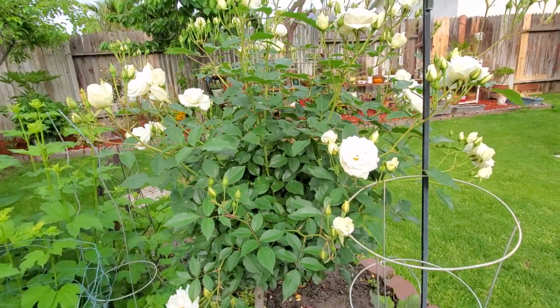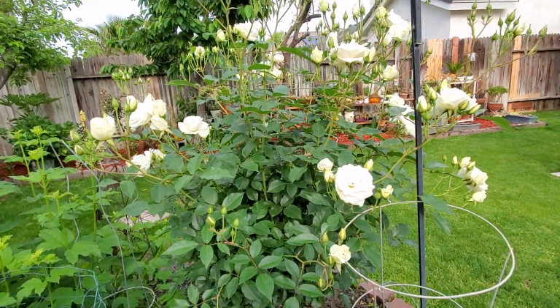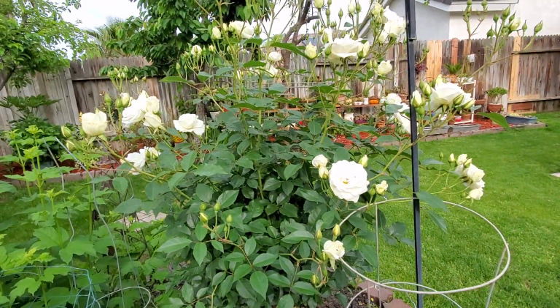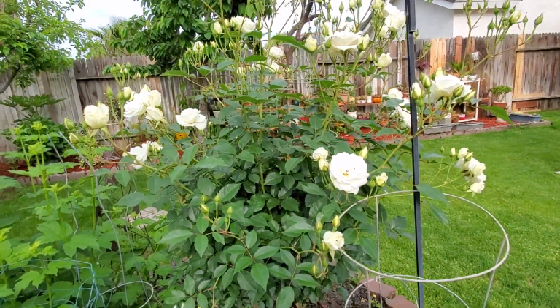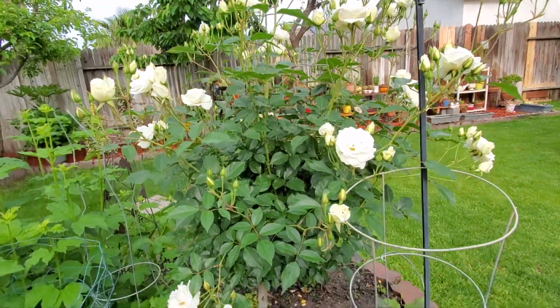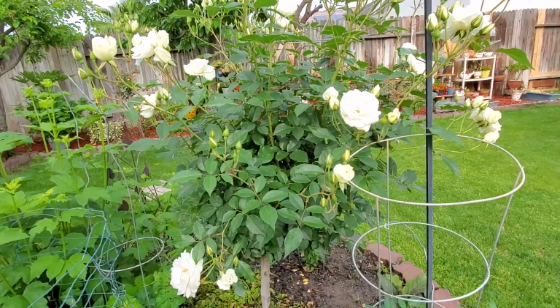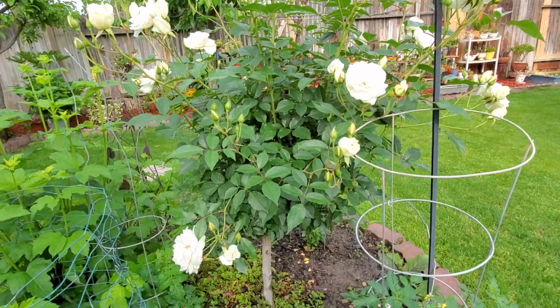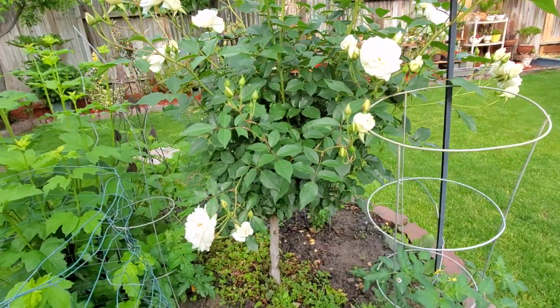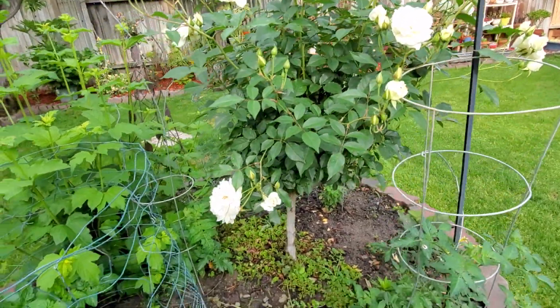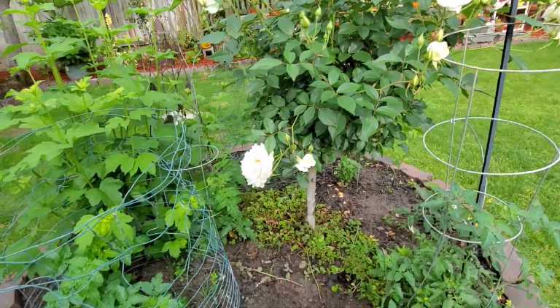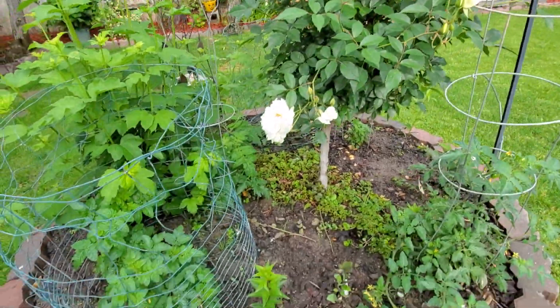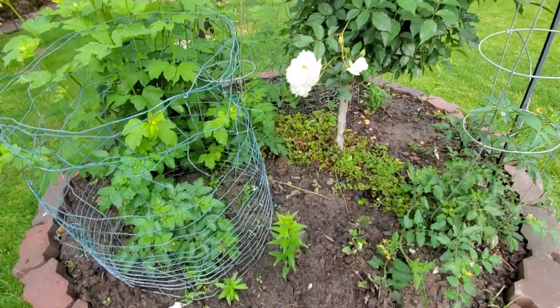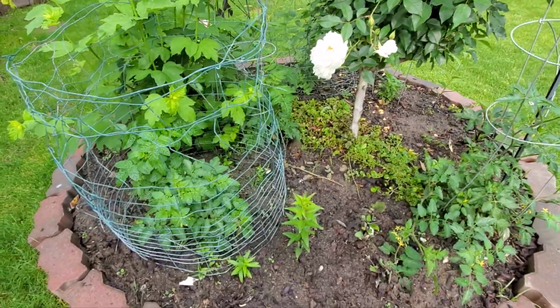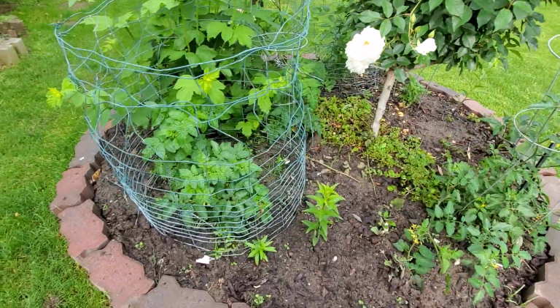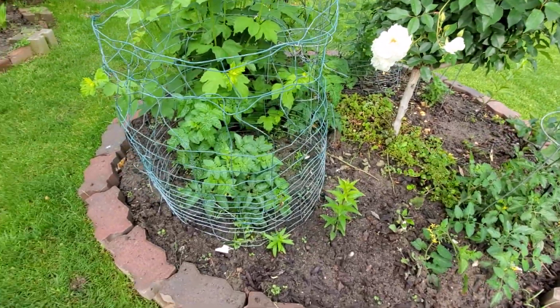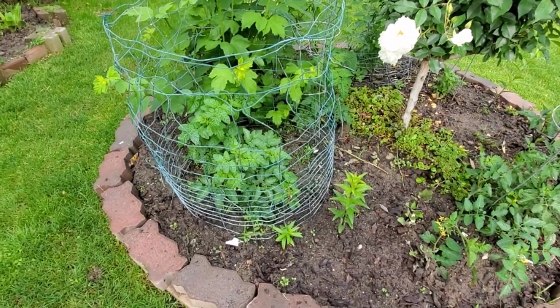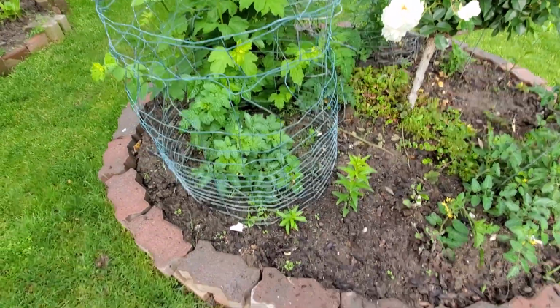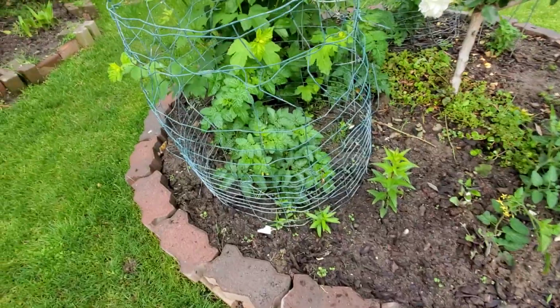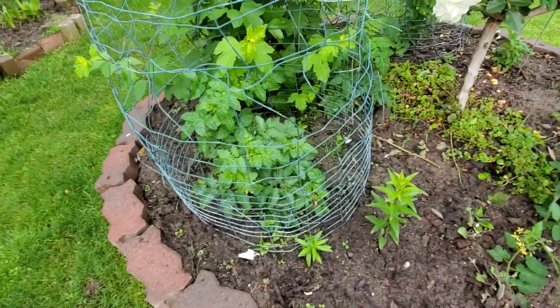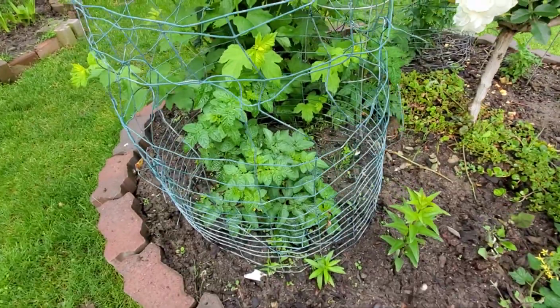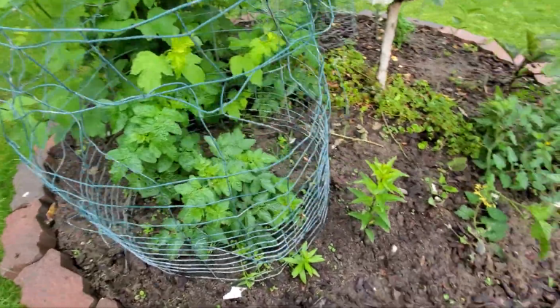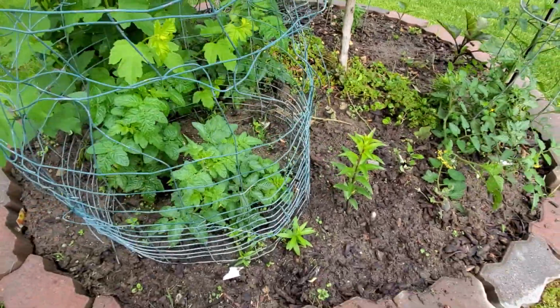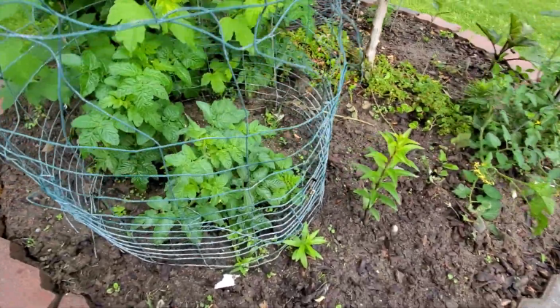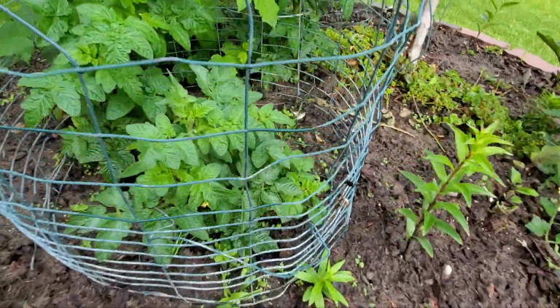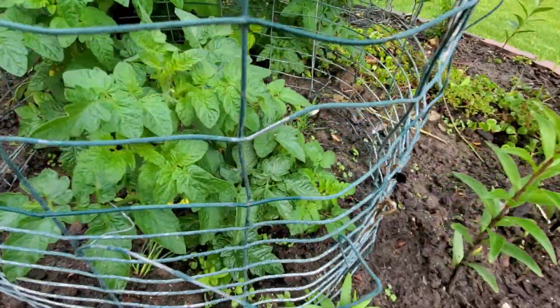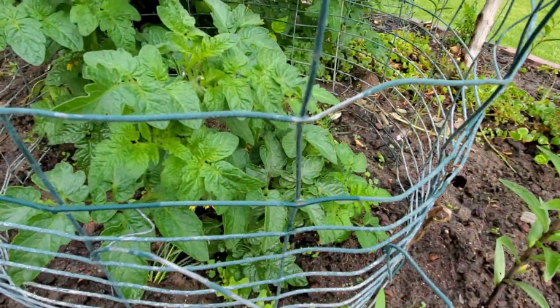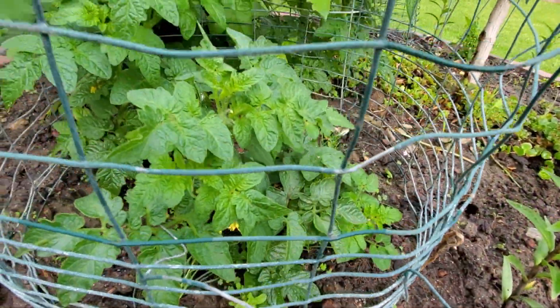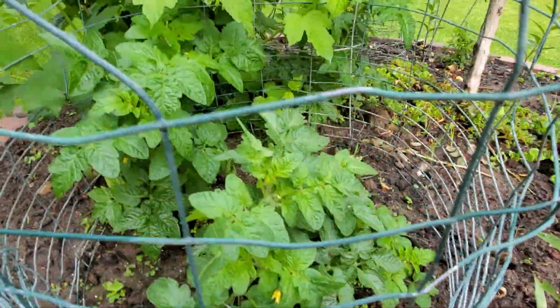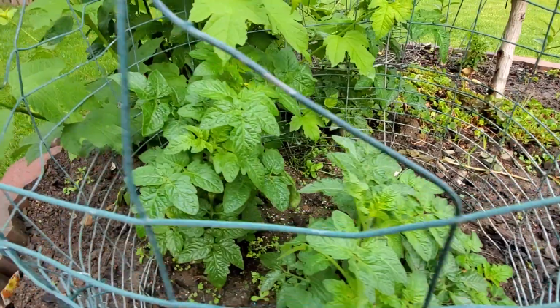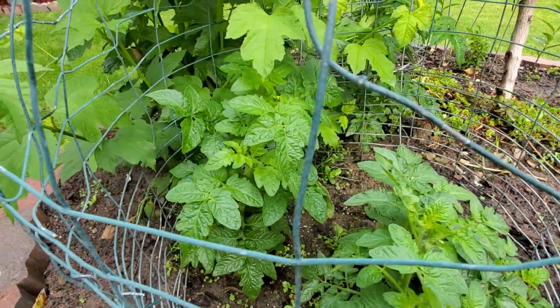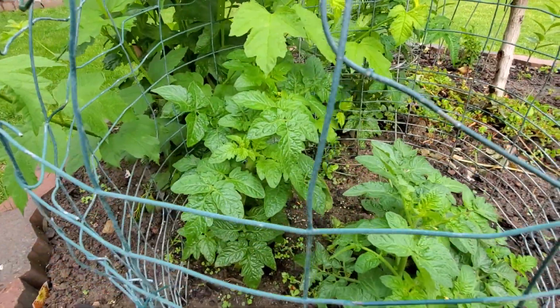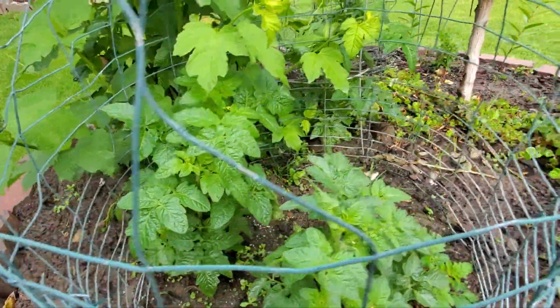Going down at the bottom of that, I planted tomatoes. The tomatoes are now in bloom and they started to grow tall.